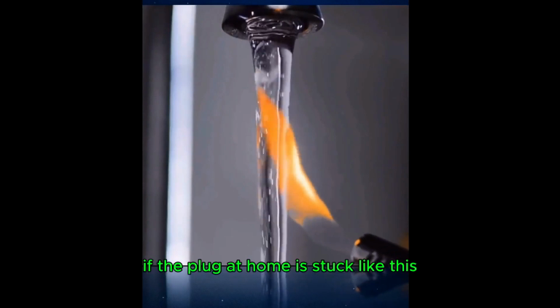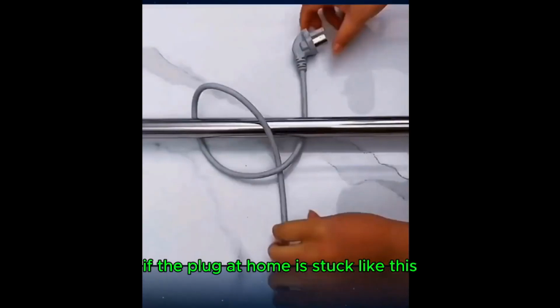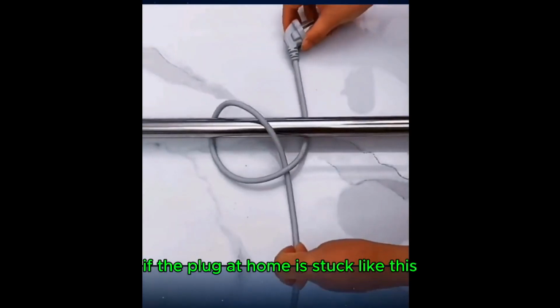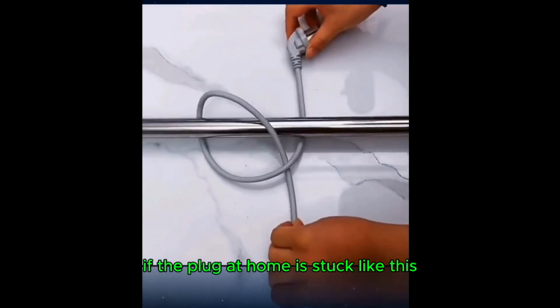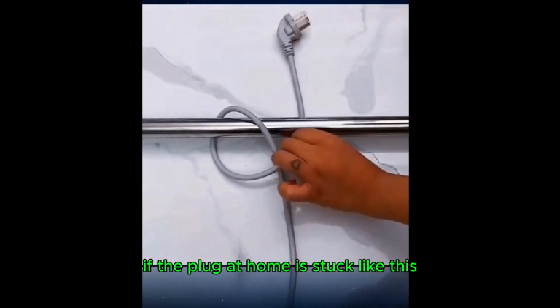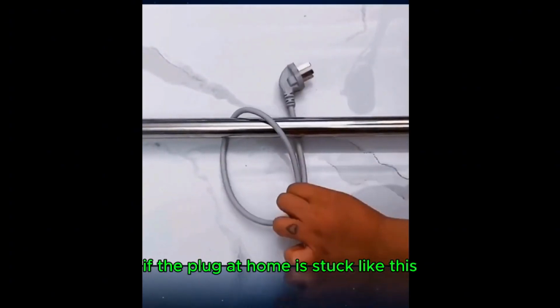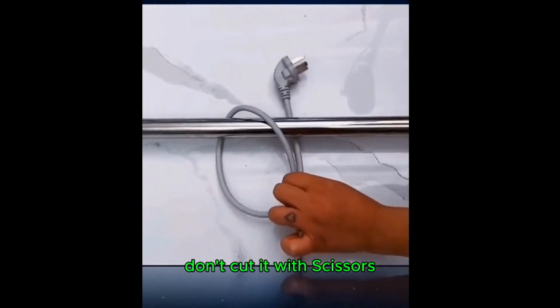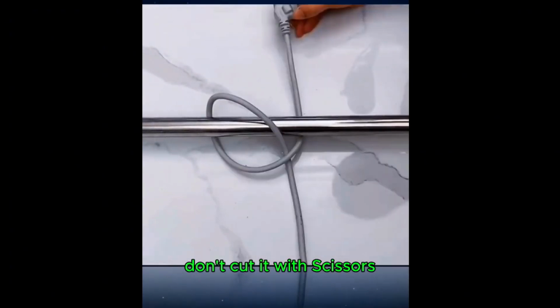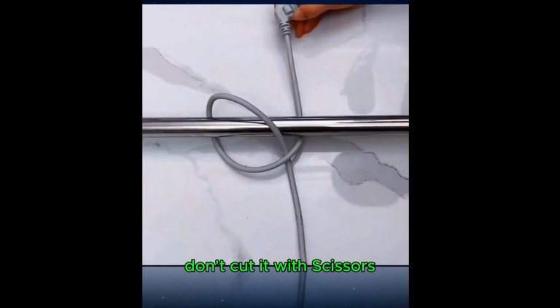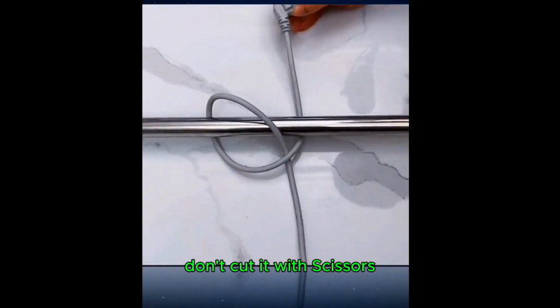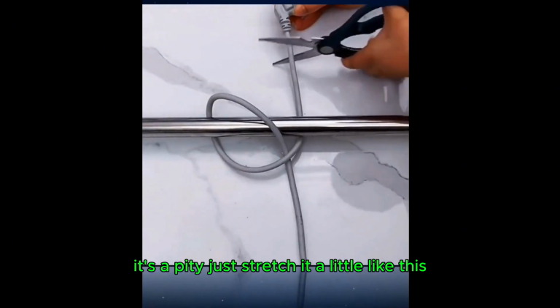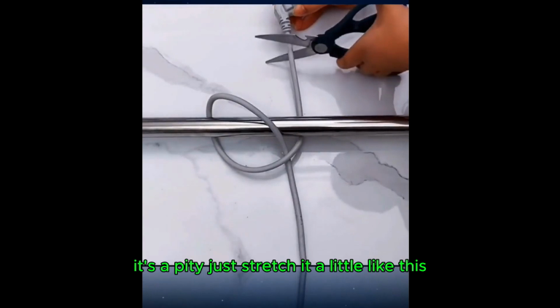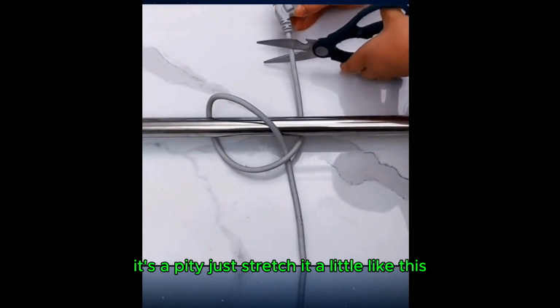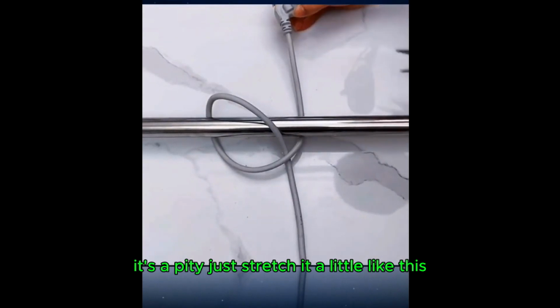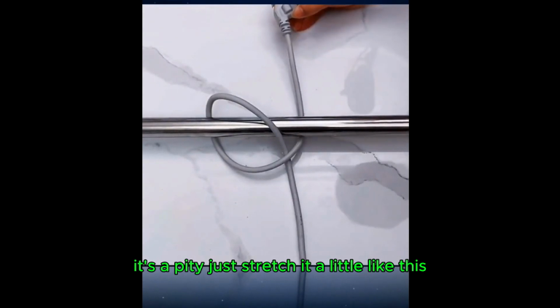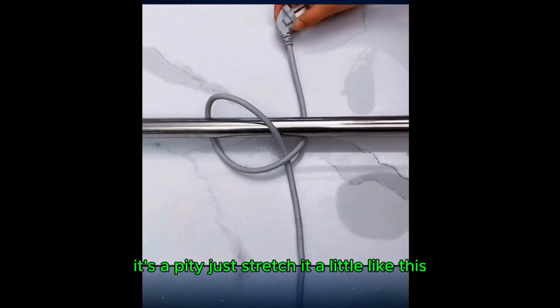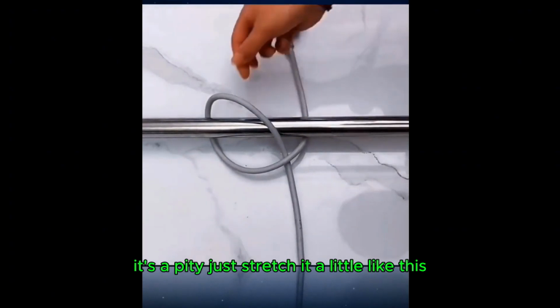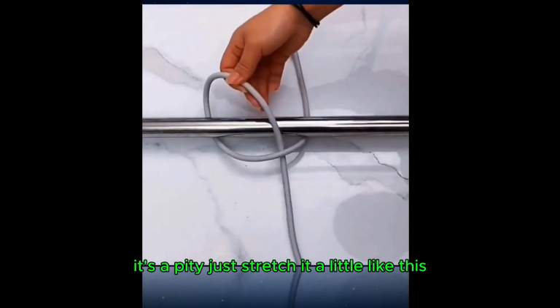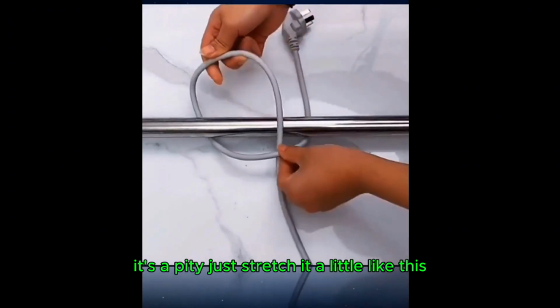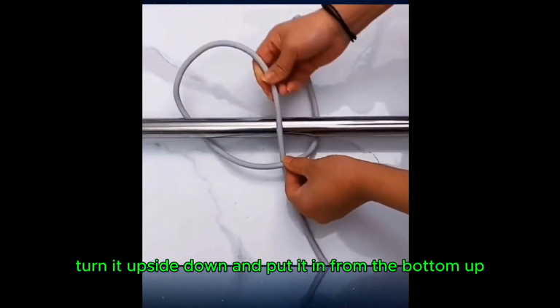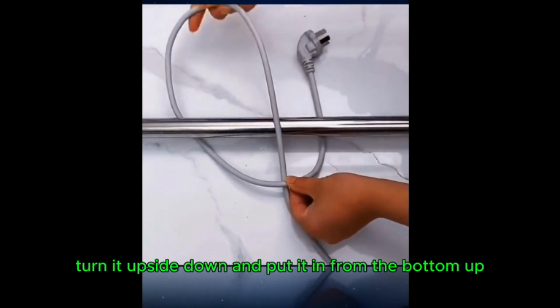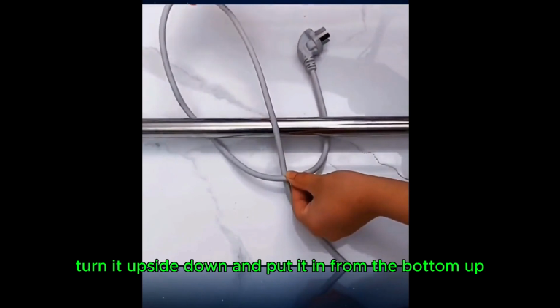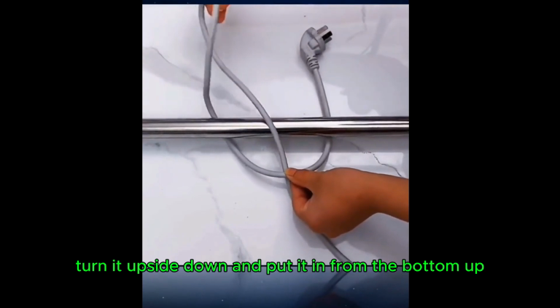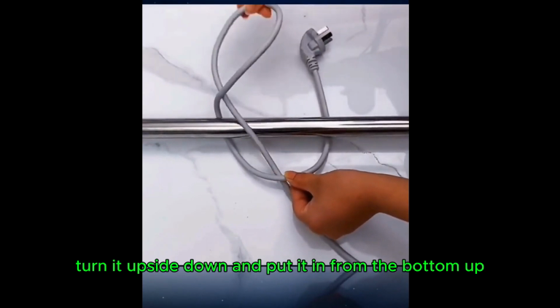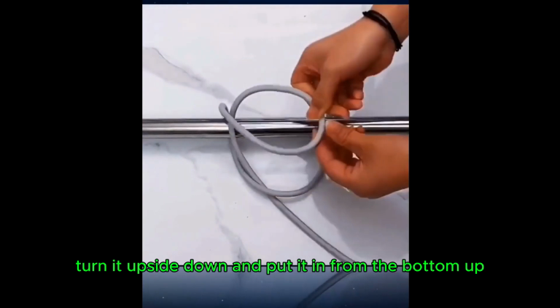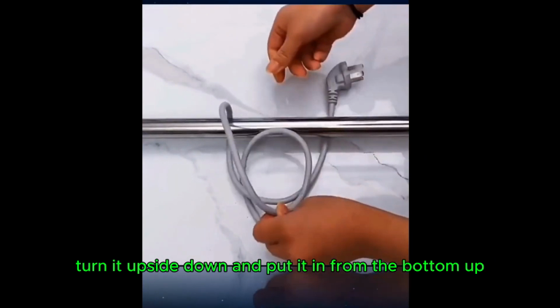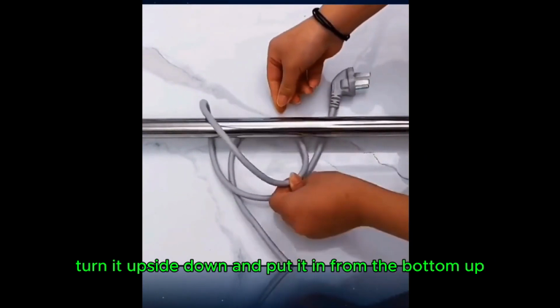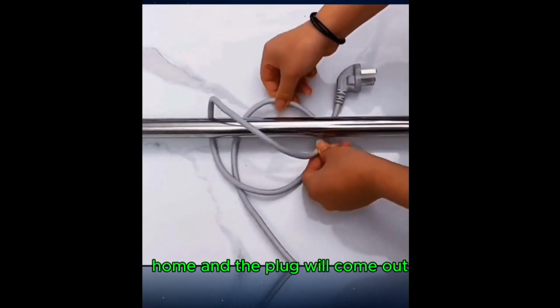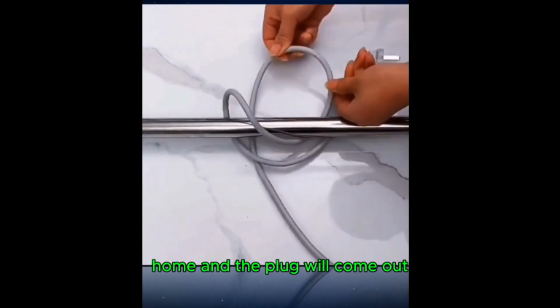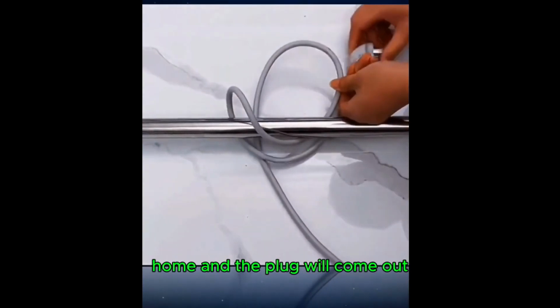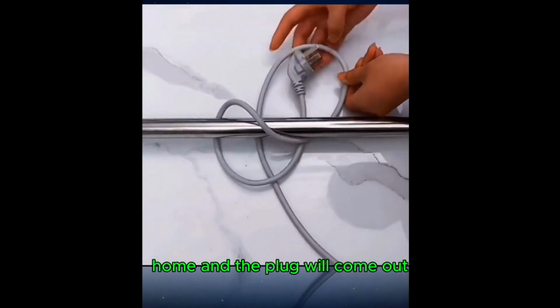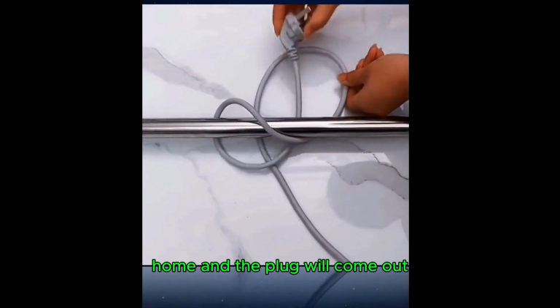If the plug at home is stuck like this, don't cut it with scissors — it's a pity. Just stretch it a little like this, turn it upside down, and put it in from the bottom up, and the plug will come out.